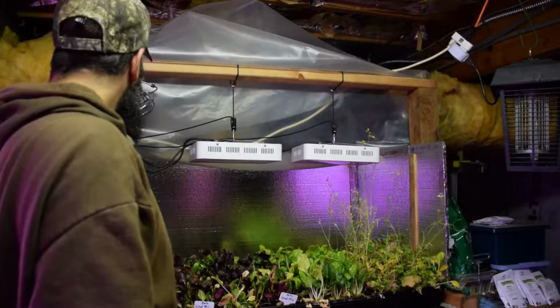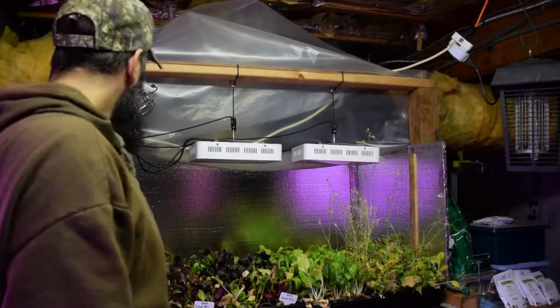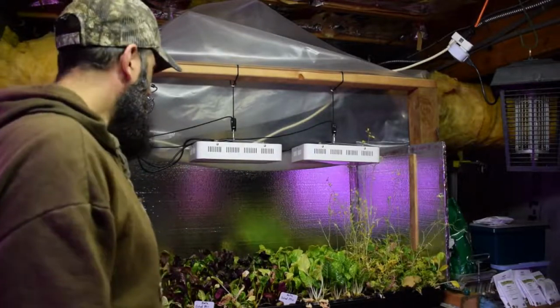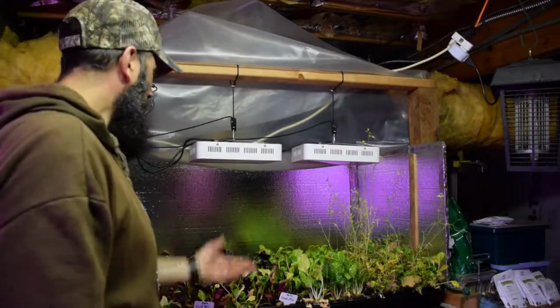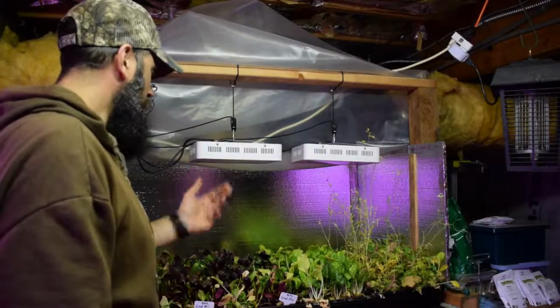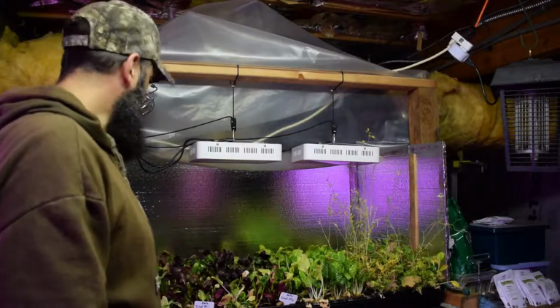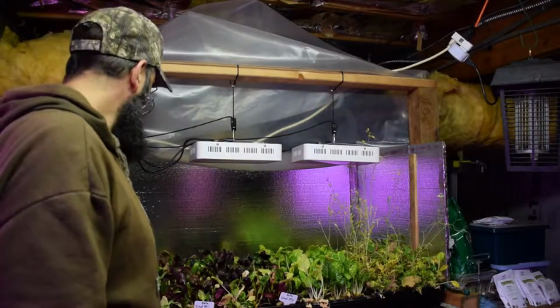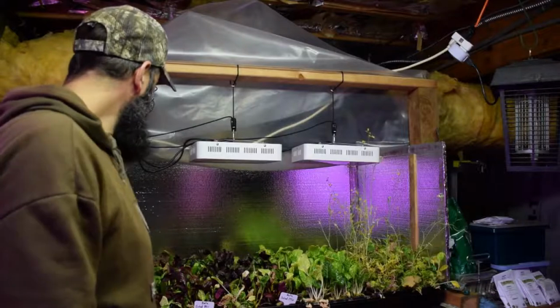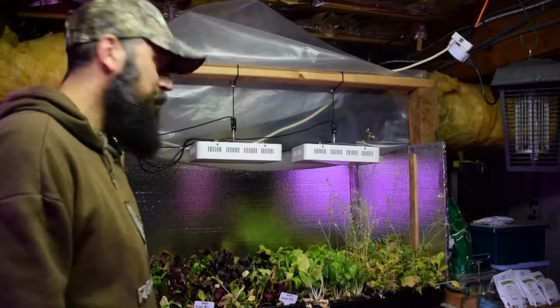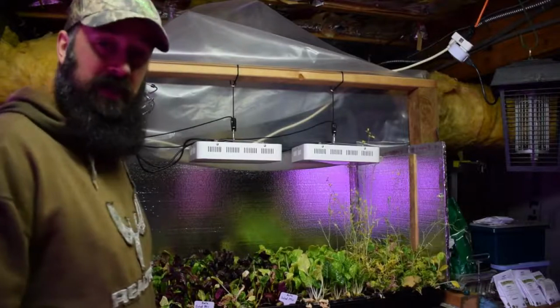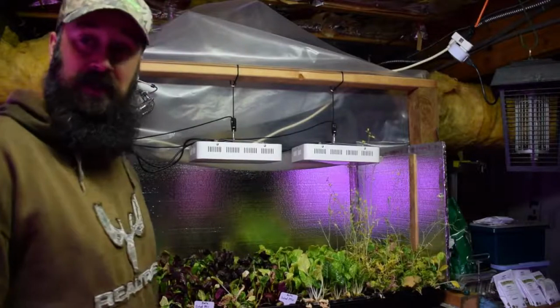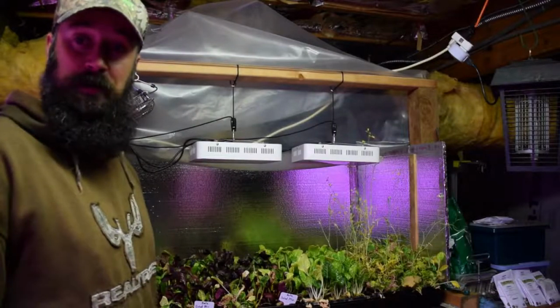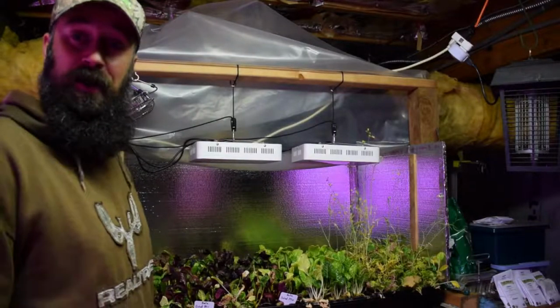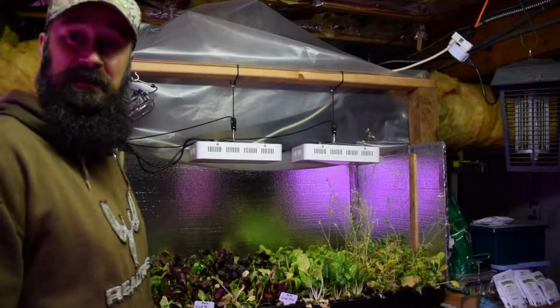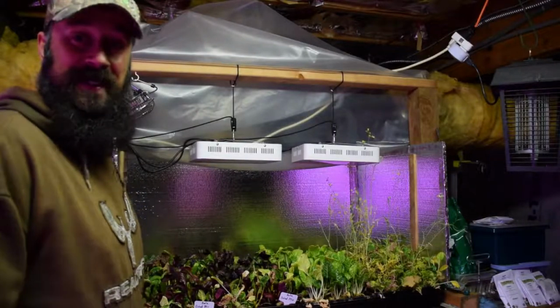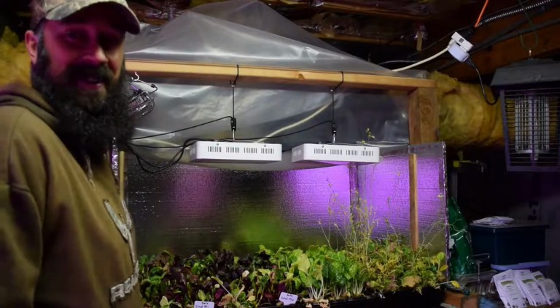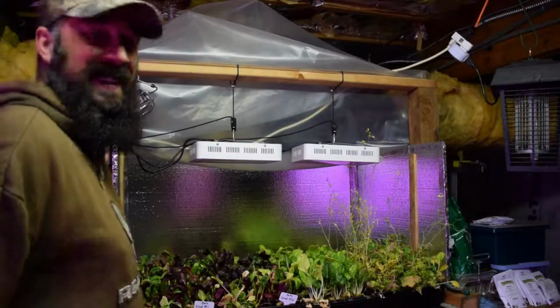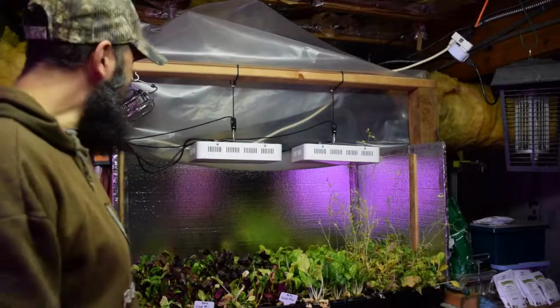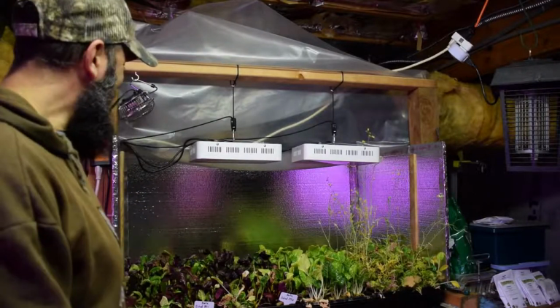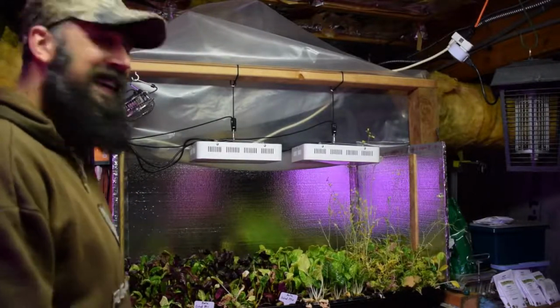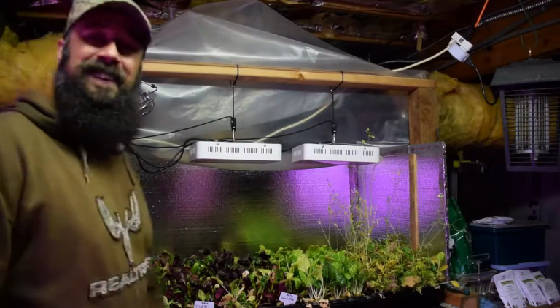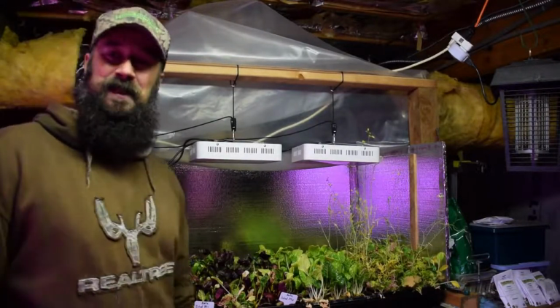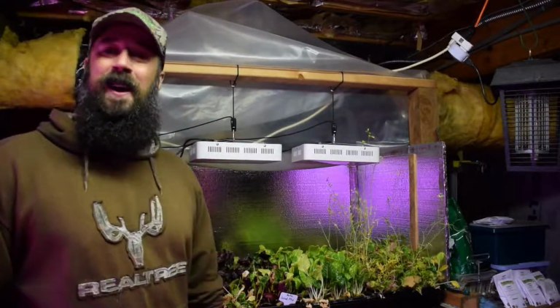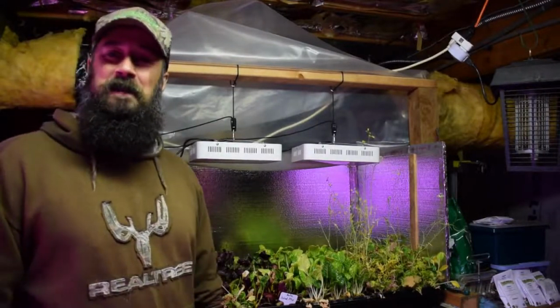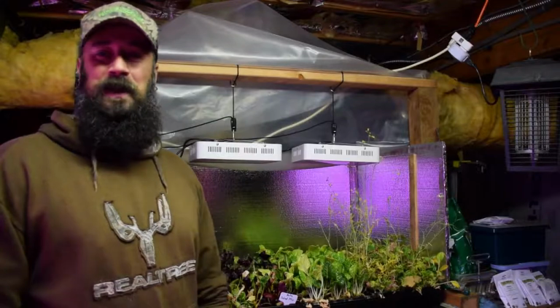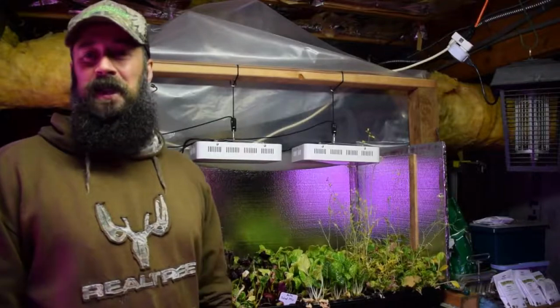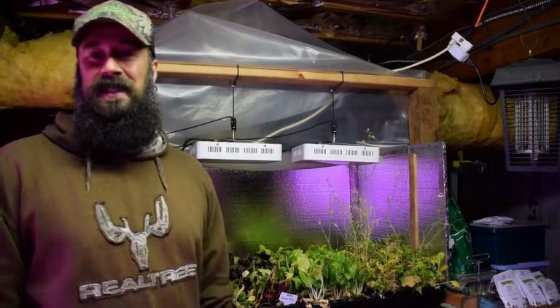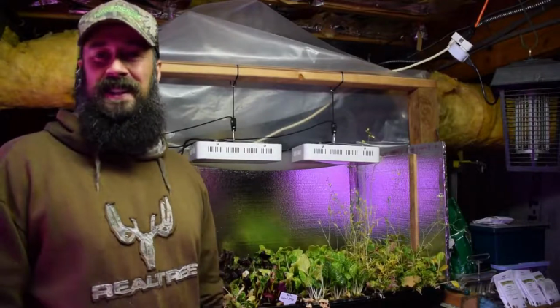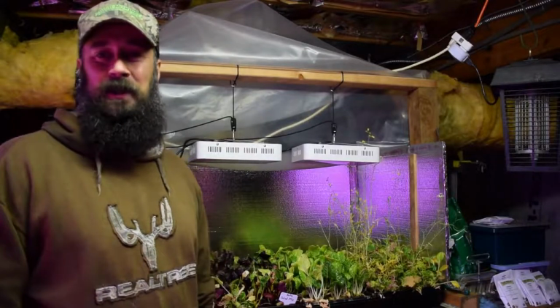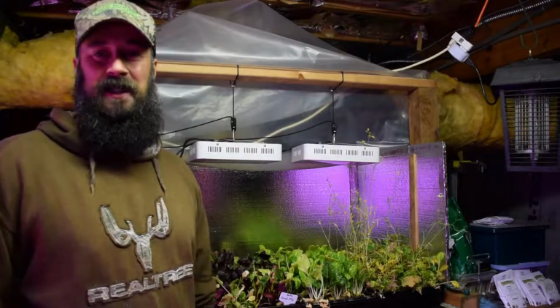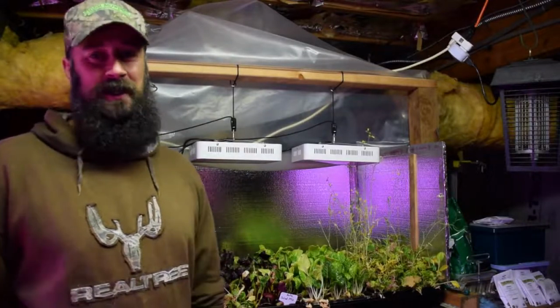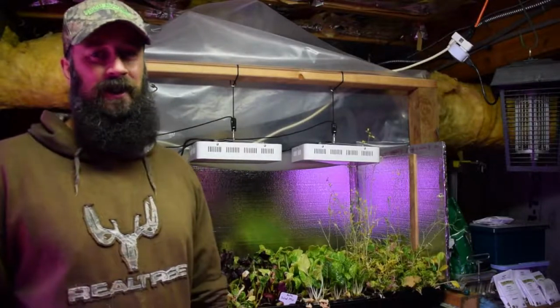No mold issues, nothing growing that's not supposed to be growing. Well, it's been Brian from P&B Homesteading. Hope you guys are having a good holiday.